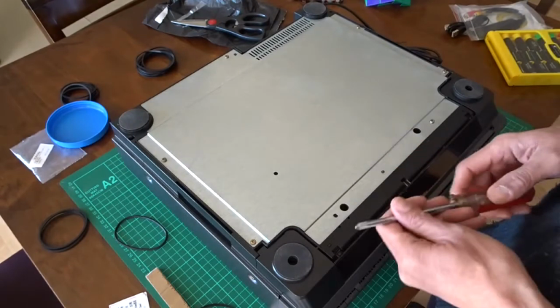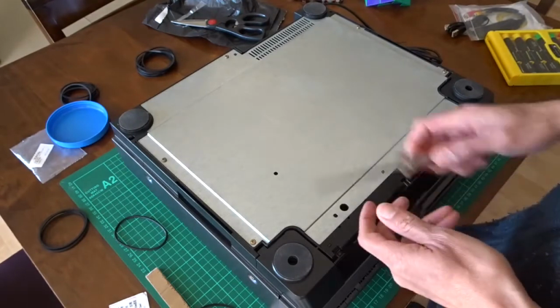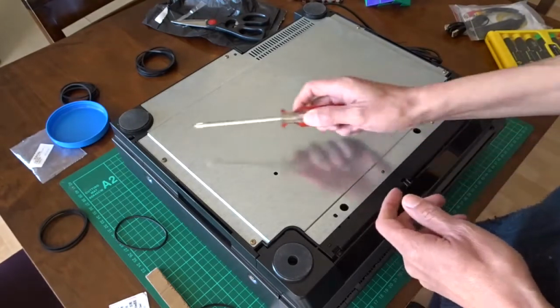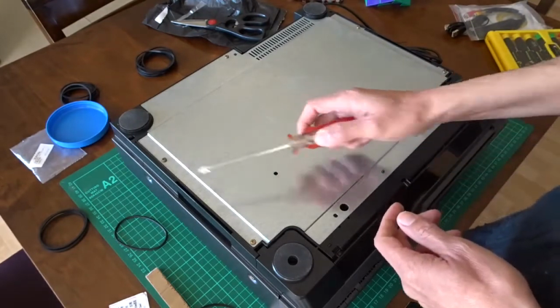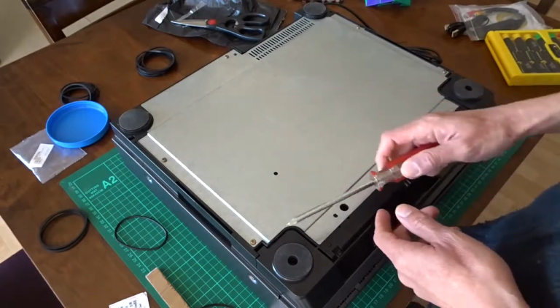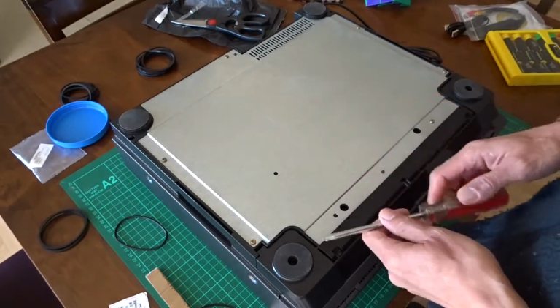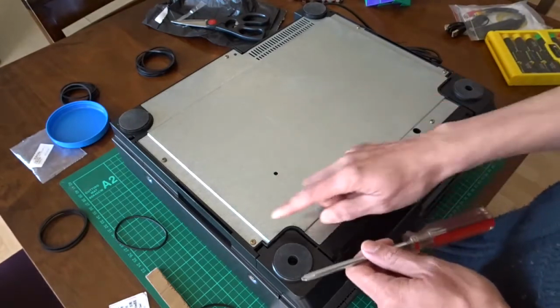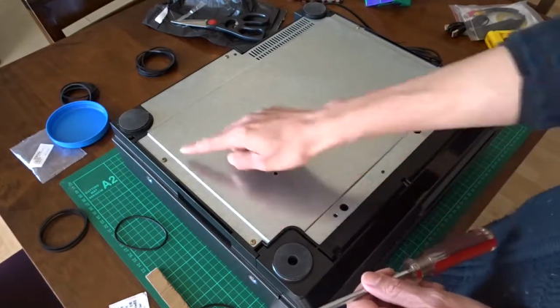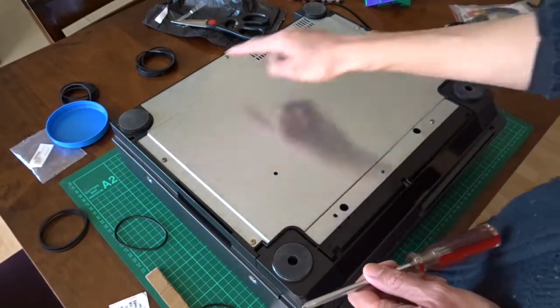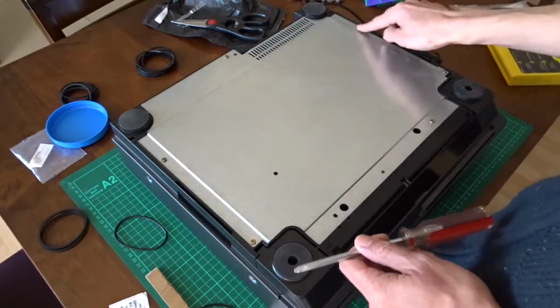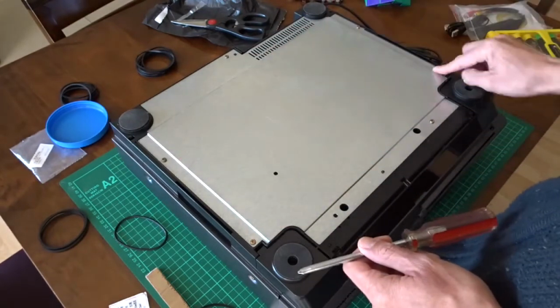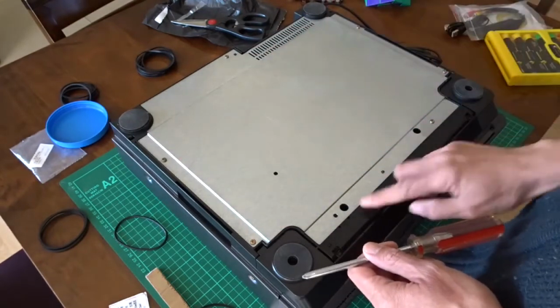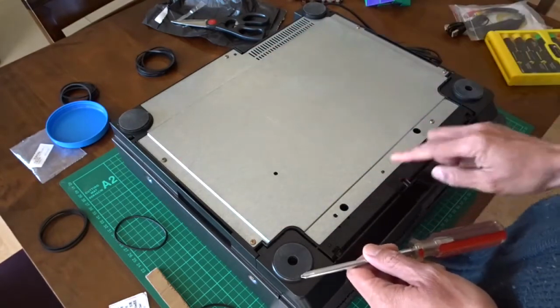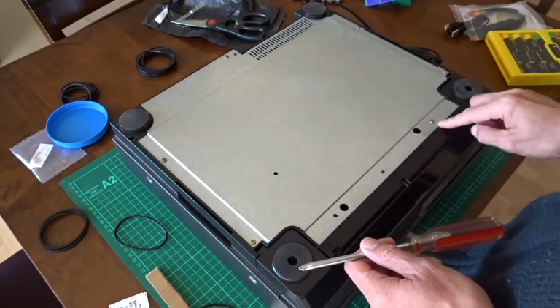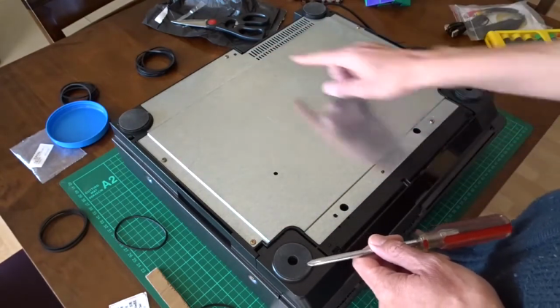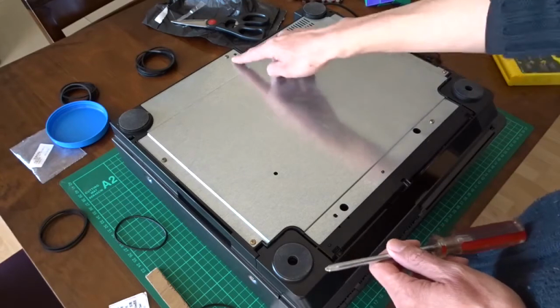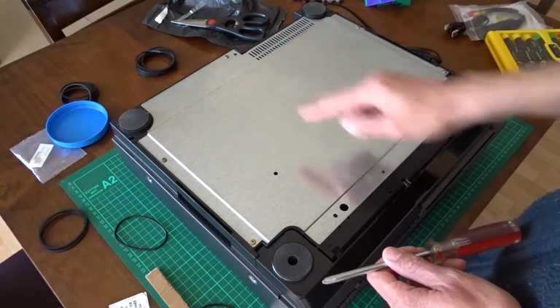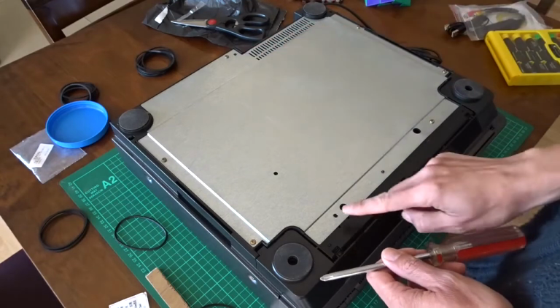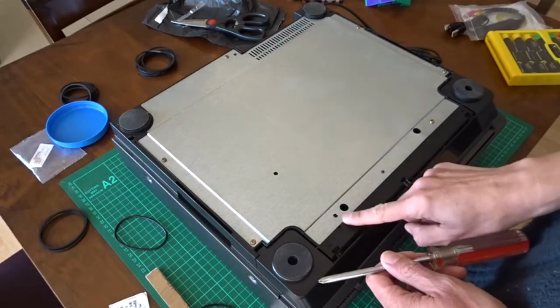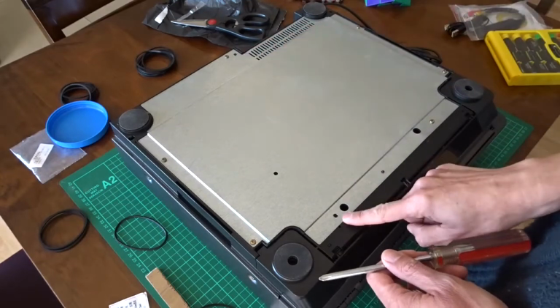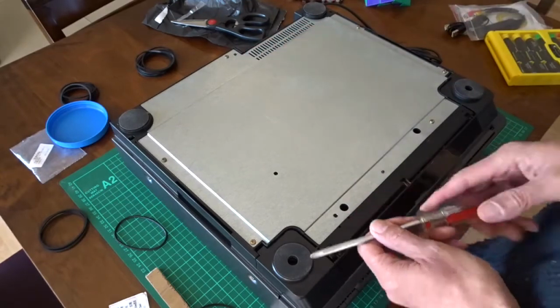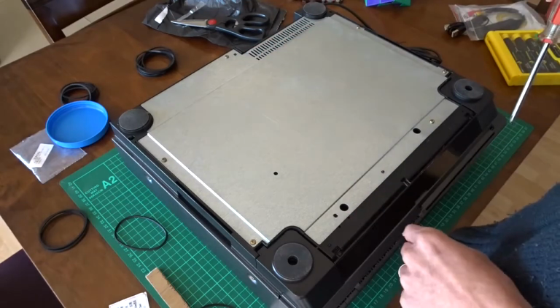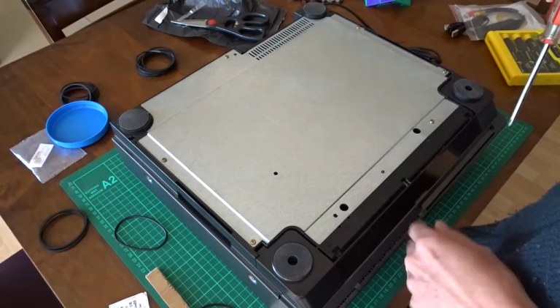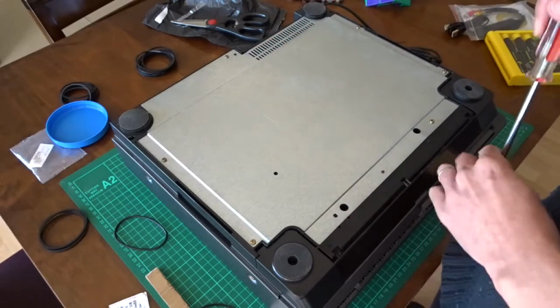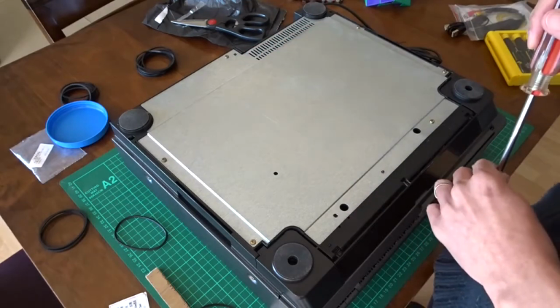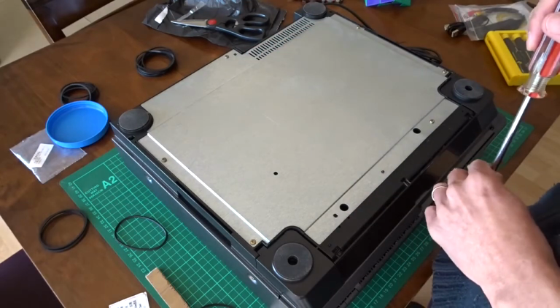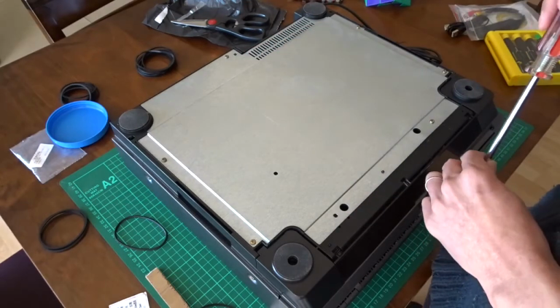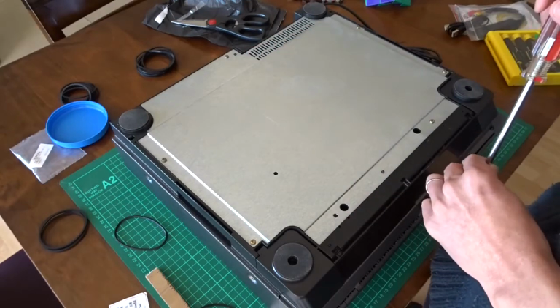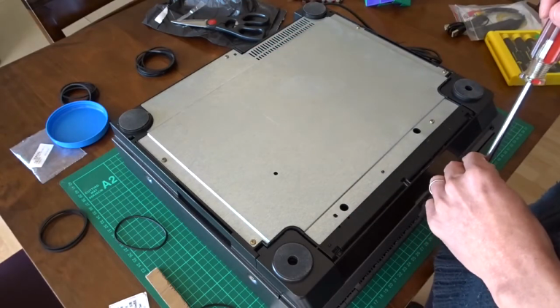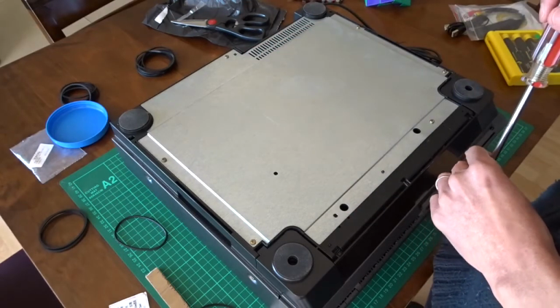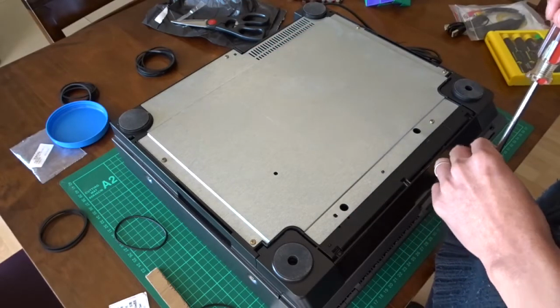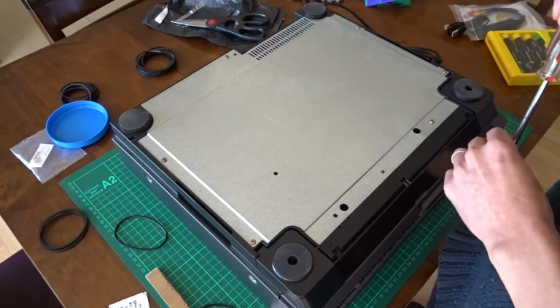I need to open seven screws — one, two, three, four, five, six, seven. I lost one. This VCR has been in the workshop too many times.